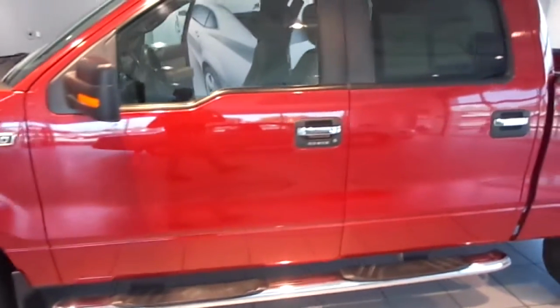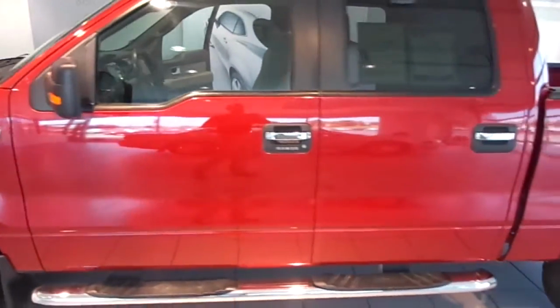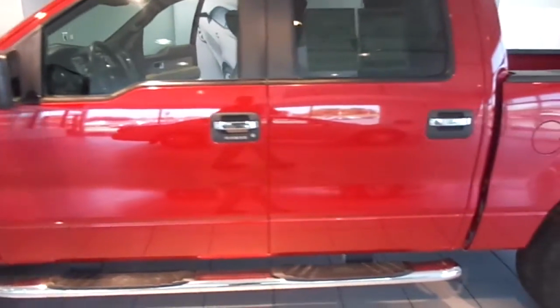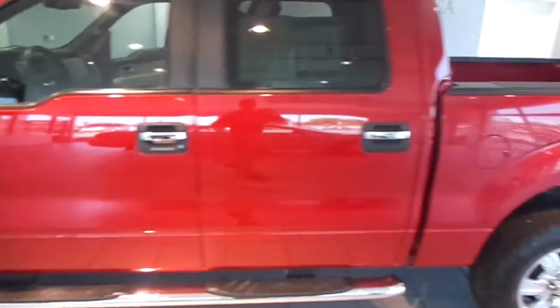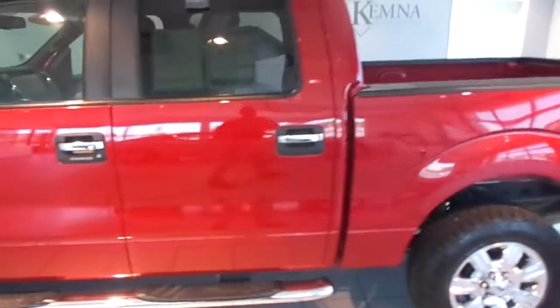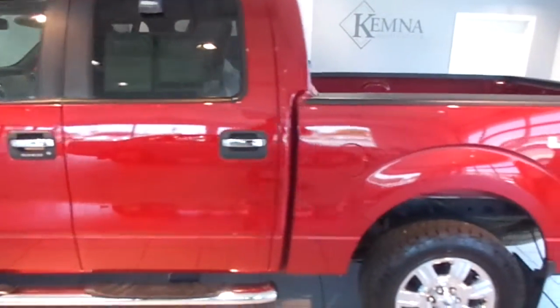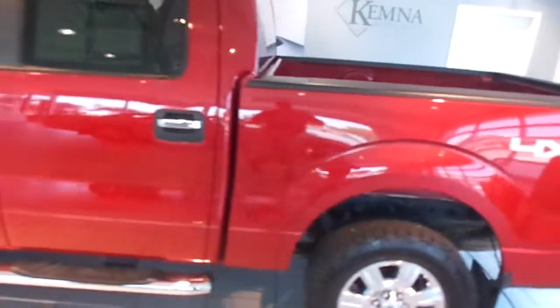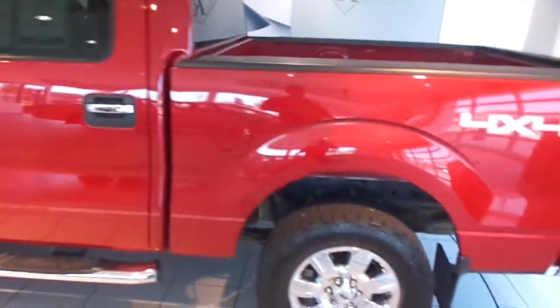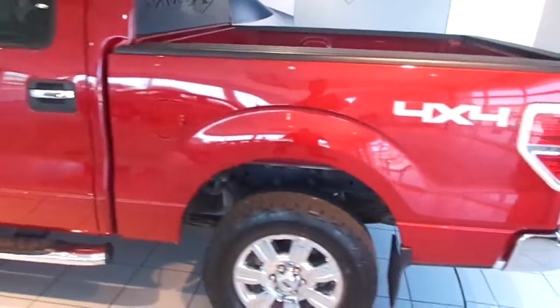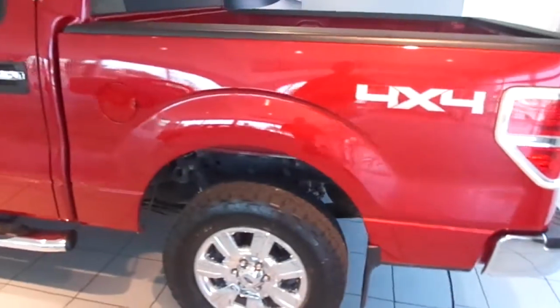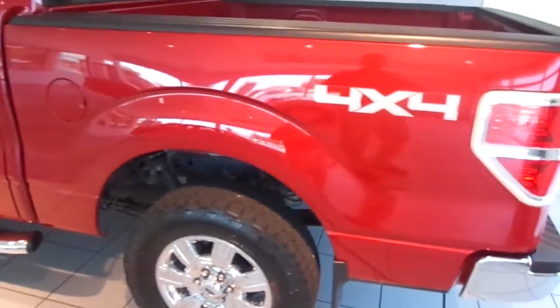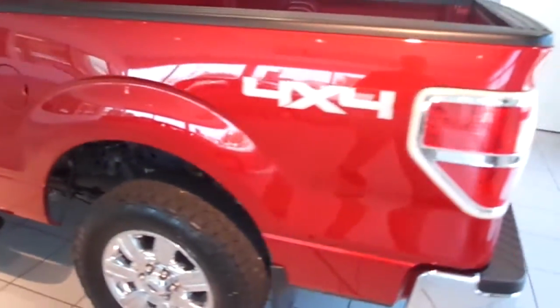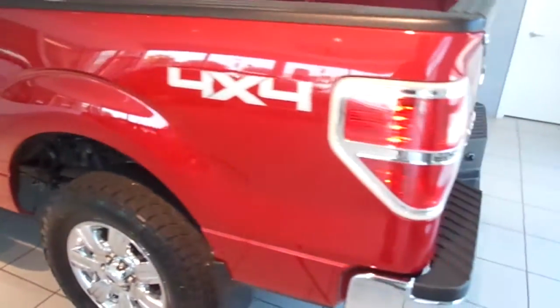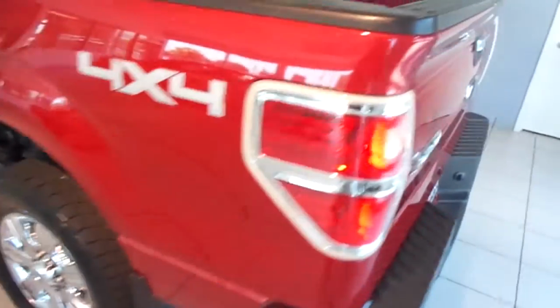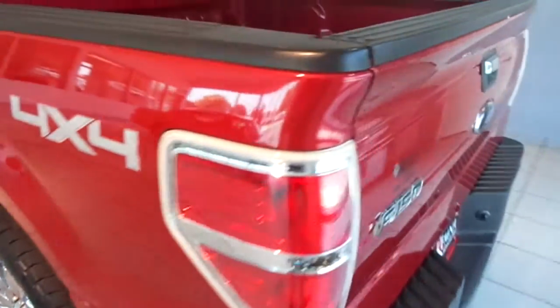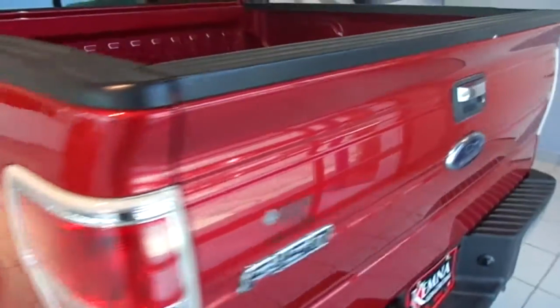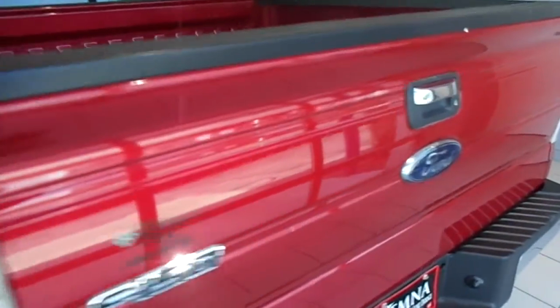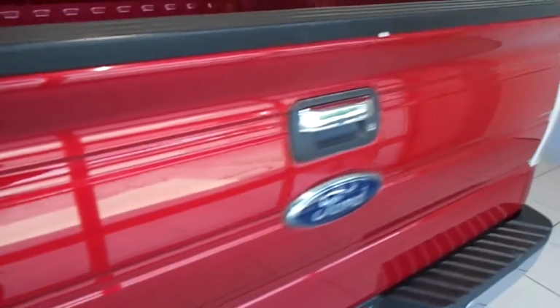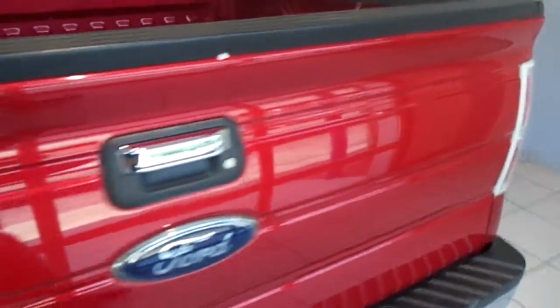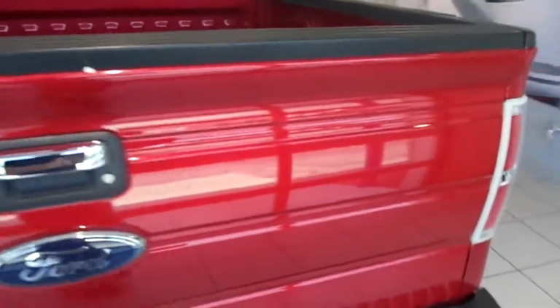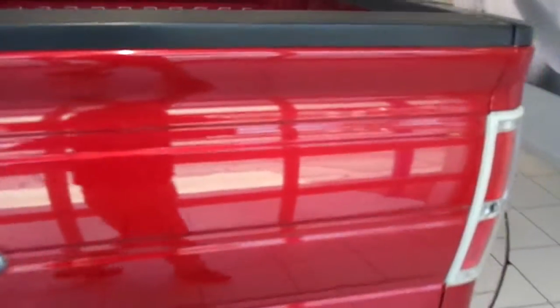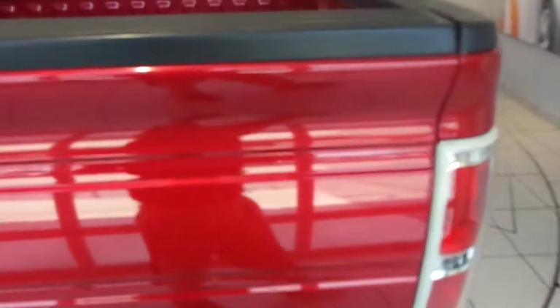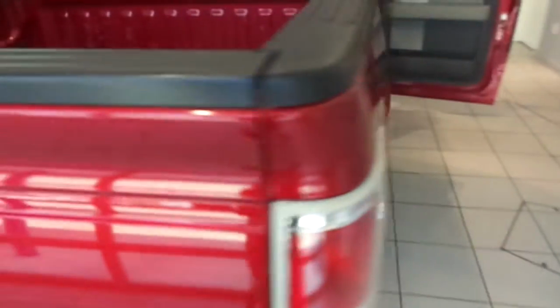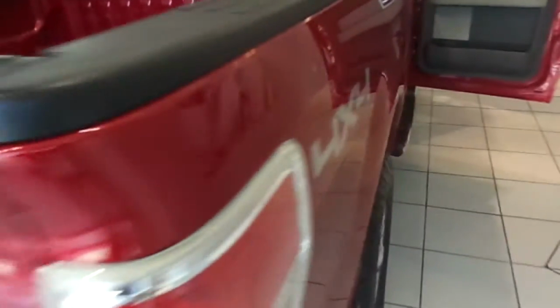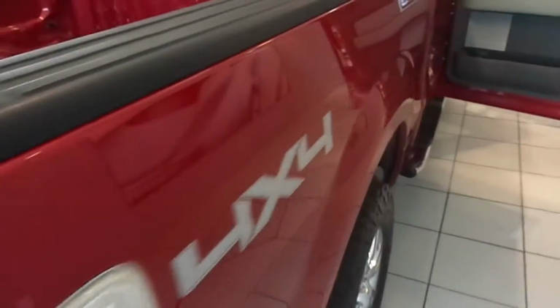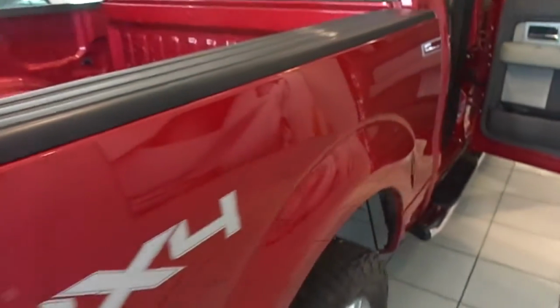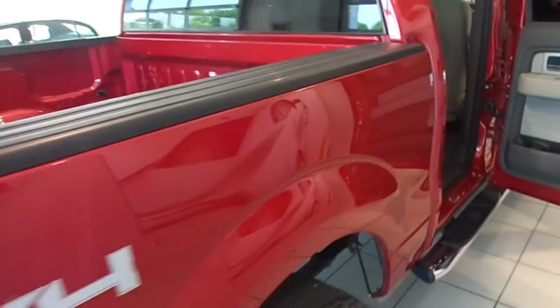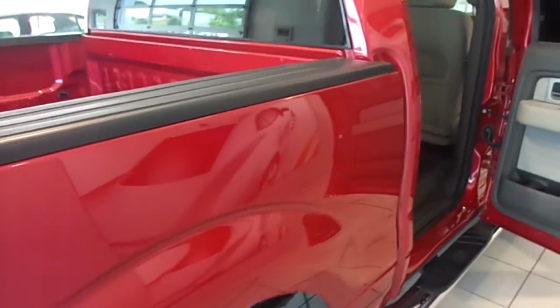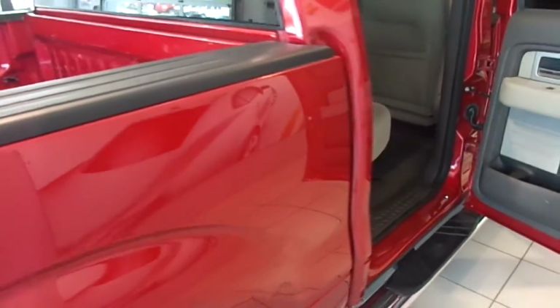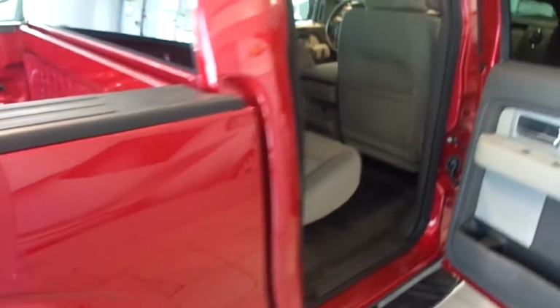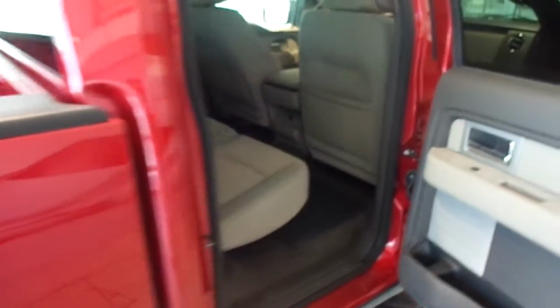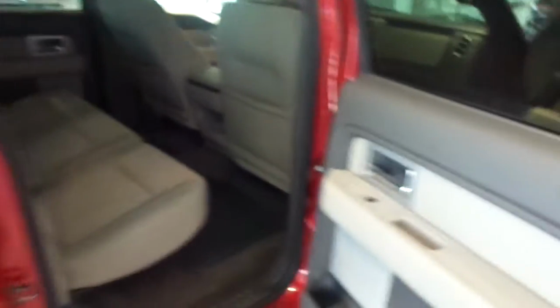This is a pre-owned 2009 Ford F-150 Crew Cab FX4. It has four-wheel drive, a 5.4 liter V8, and about 60,000 miles on it. This one is maroon, and the interior is gray cloth.